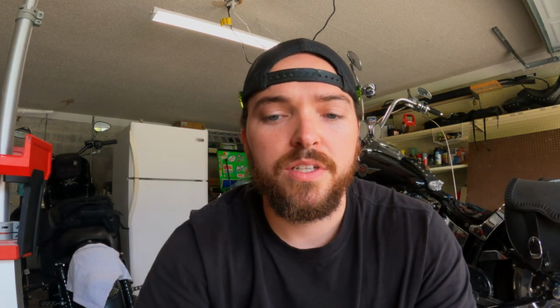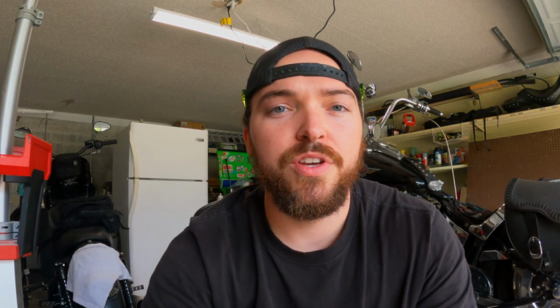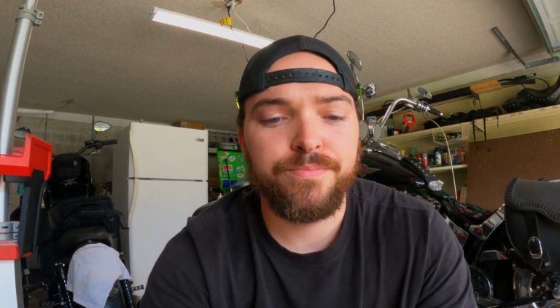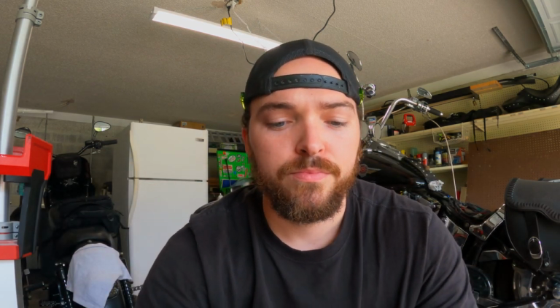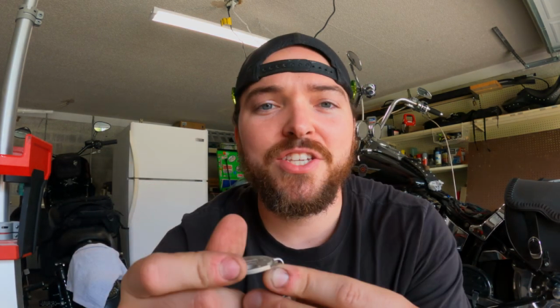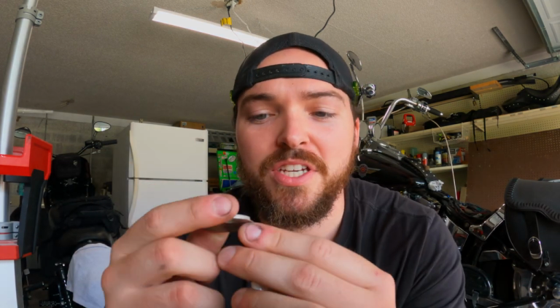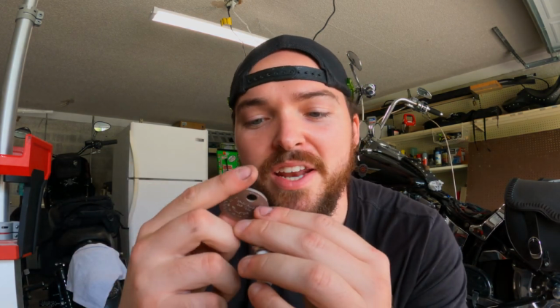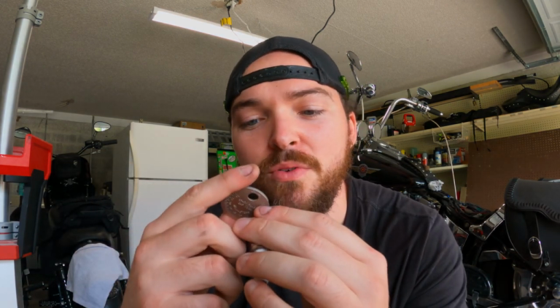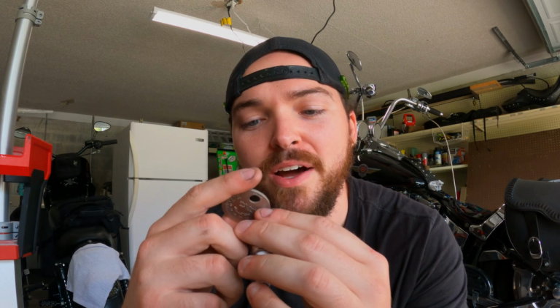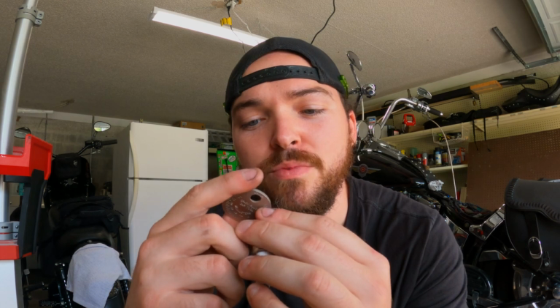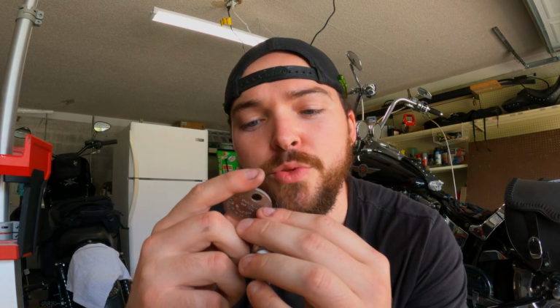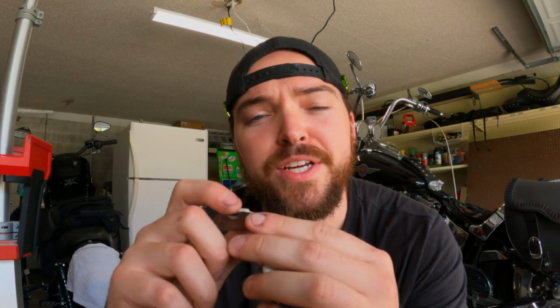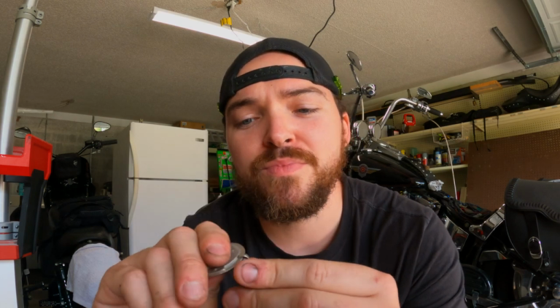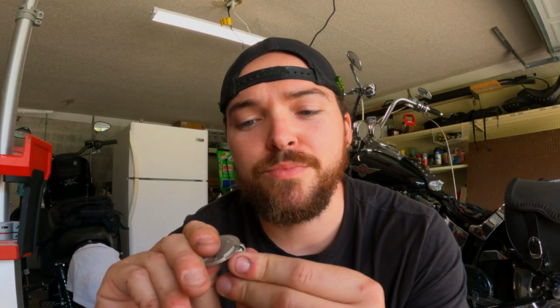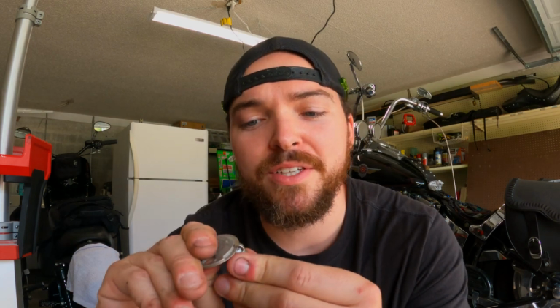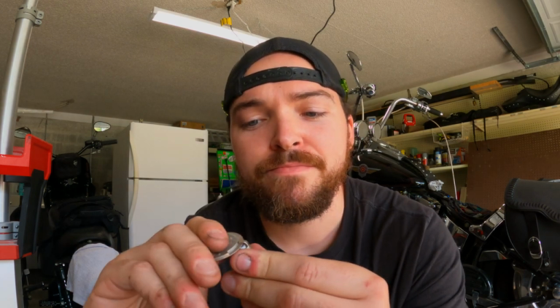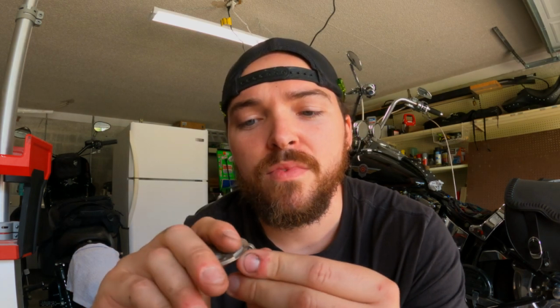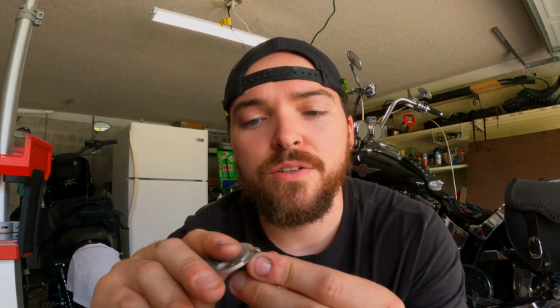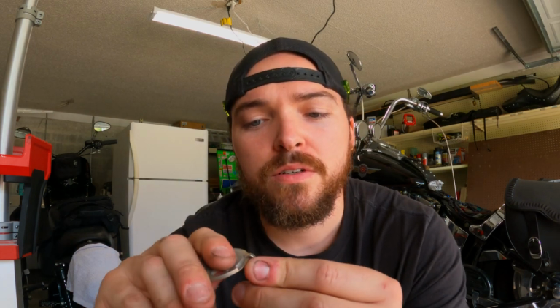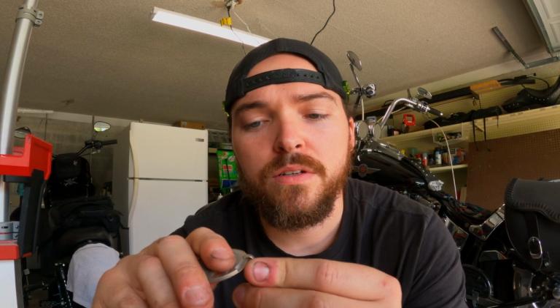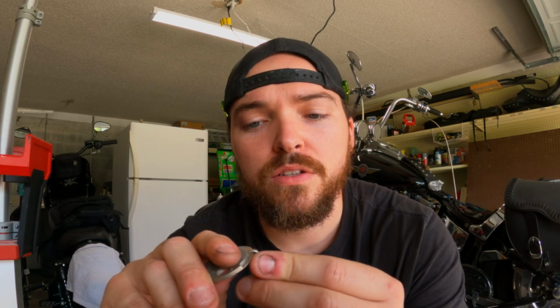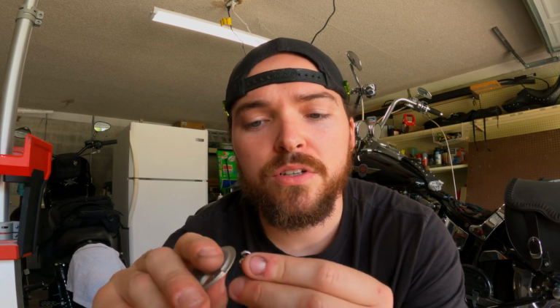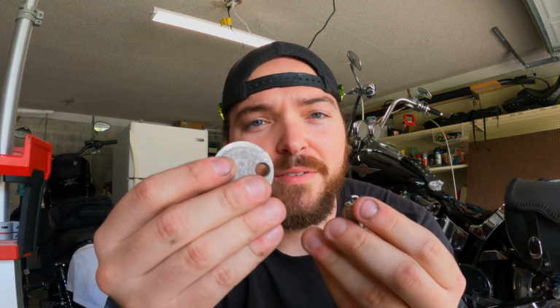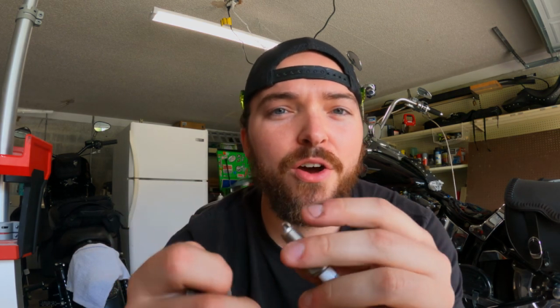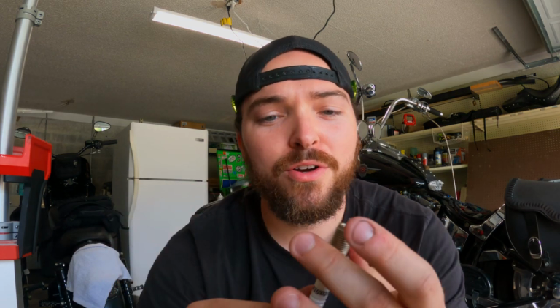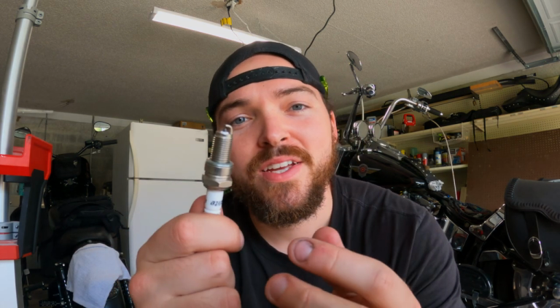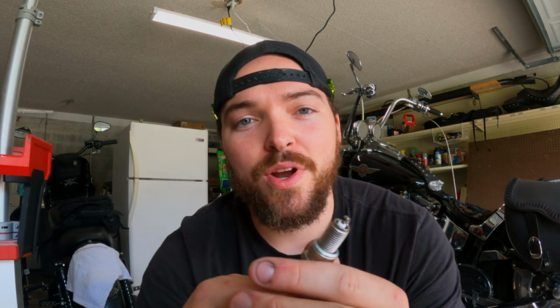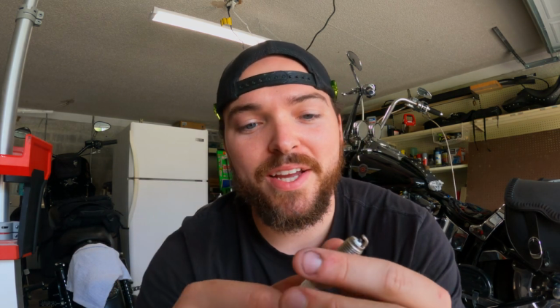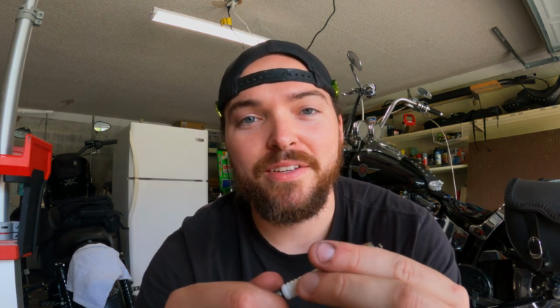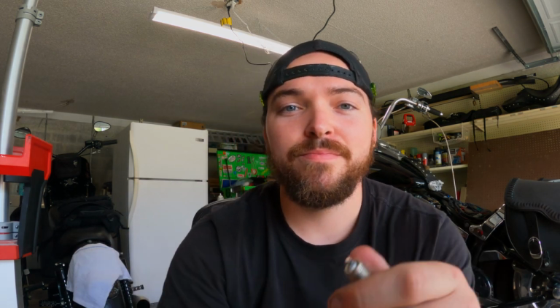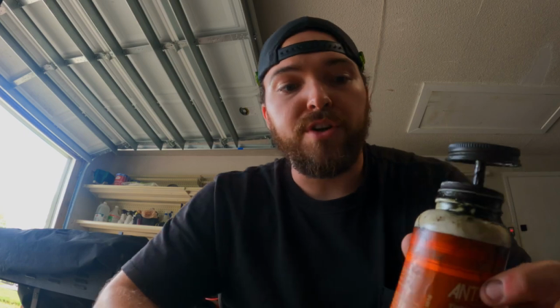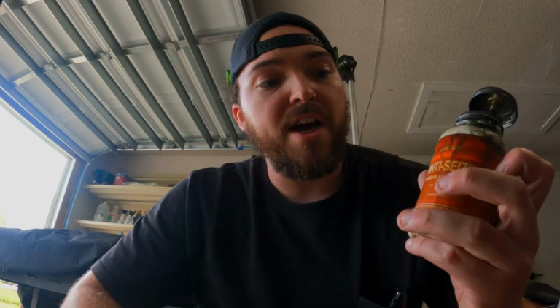Now let's do the other one. This one is coming in at right about 0.033. Same thing, a little work — alright, right at 0.040. These are ready to go back in the bike.